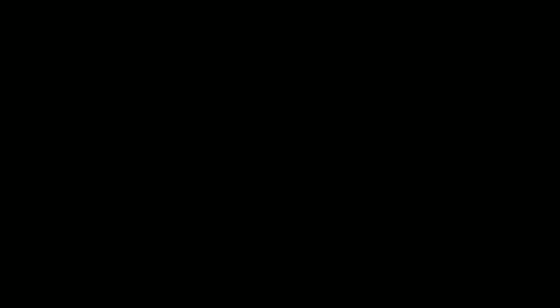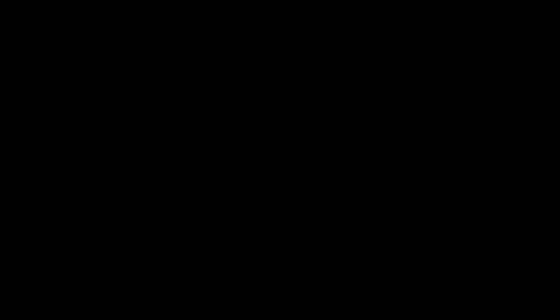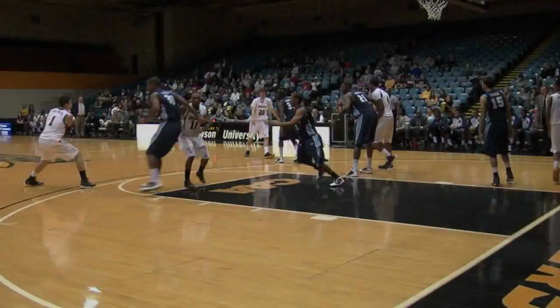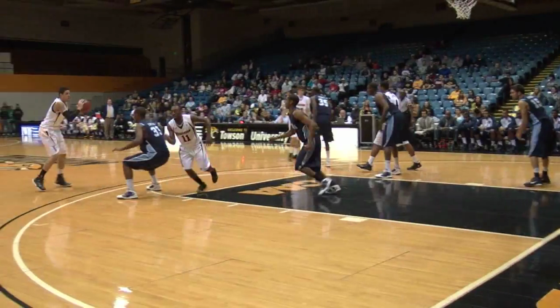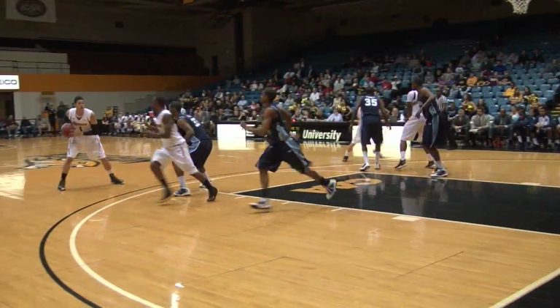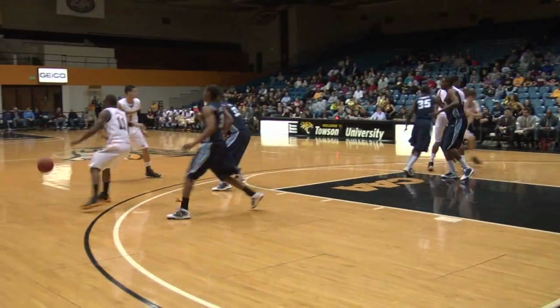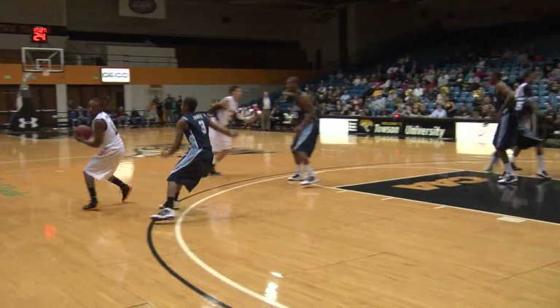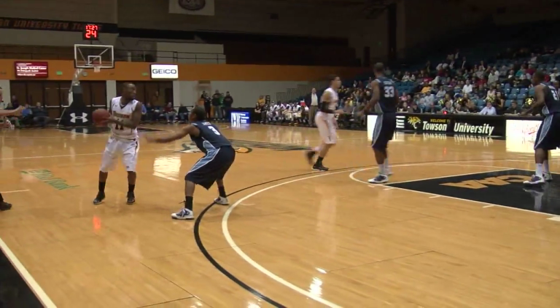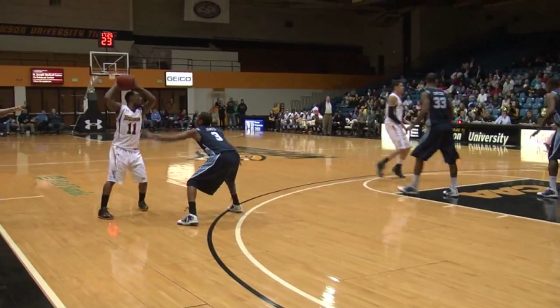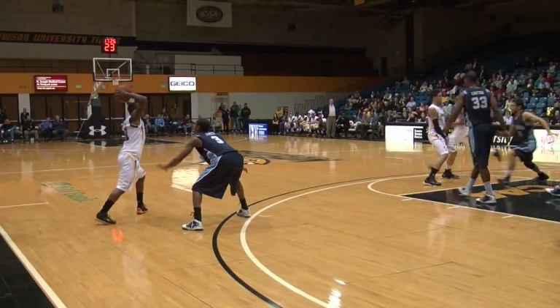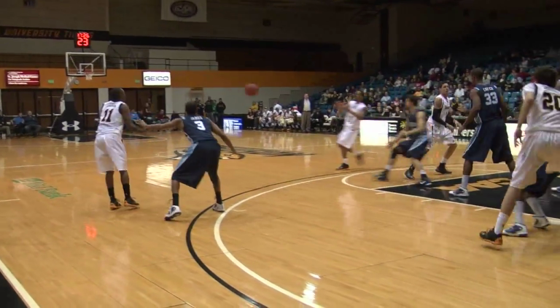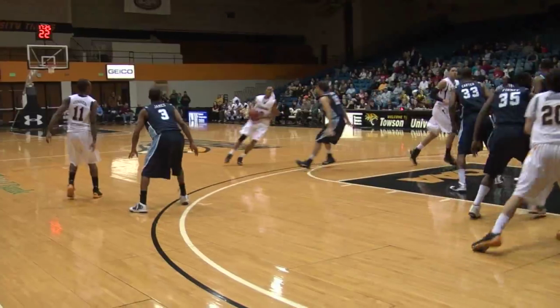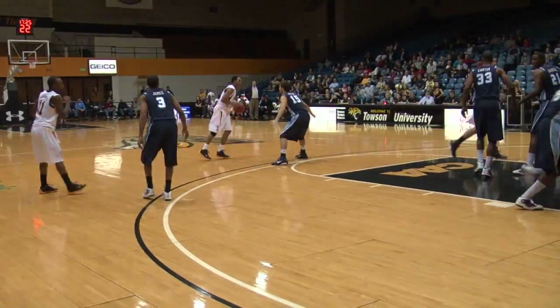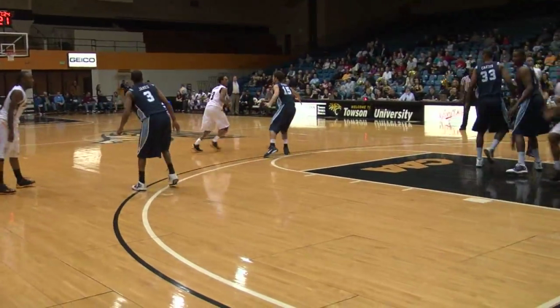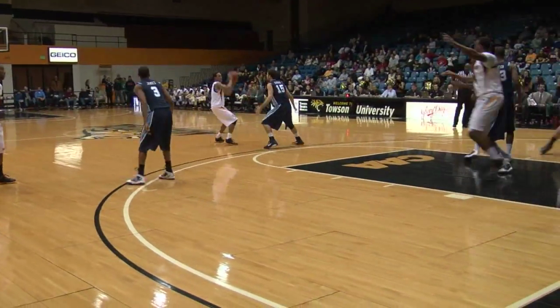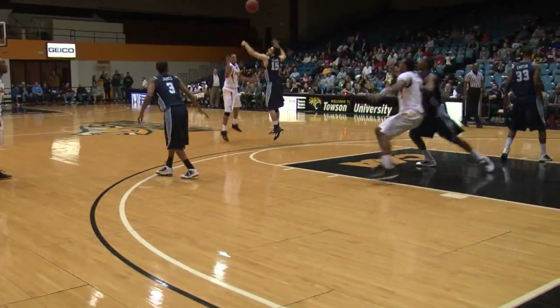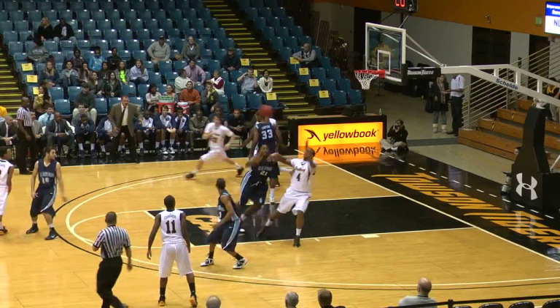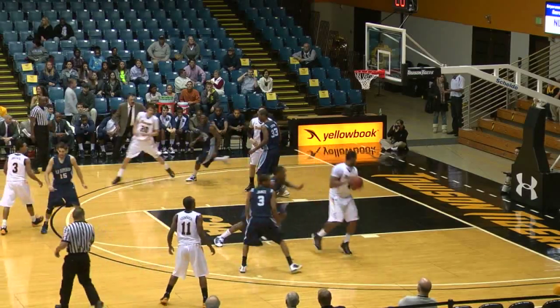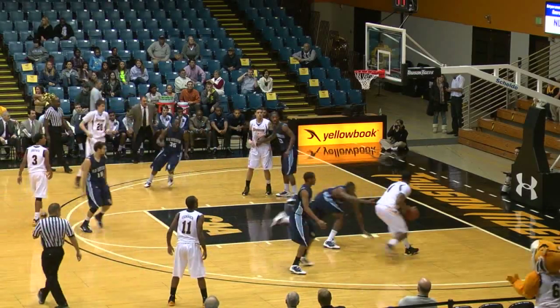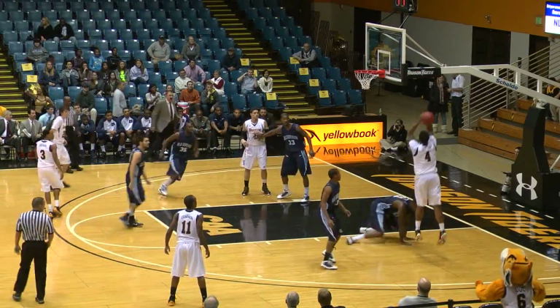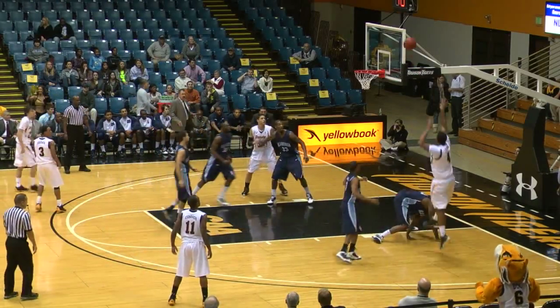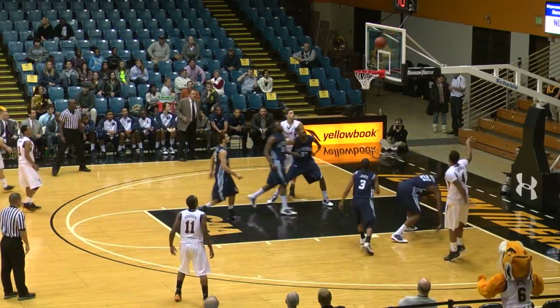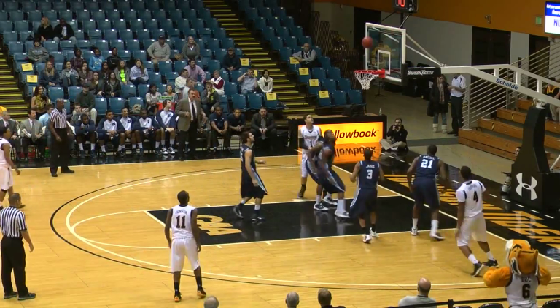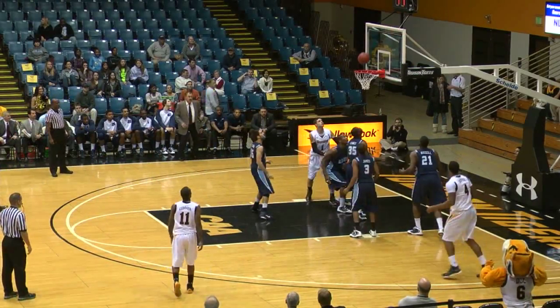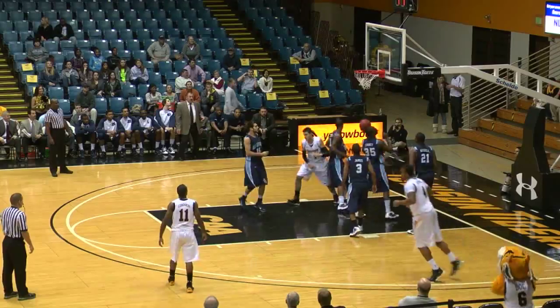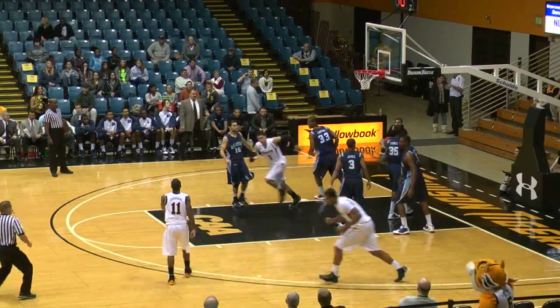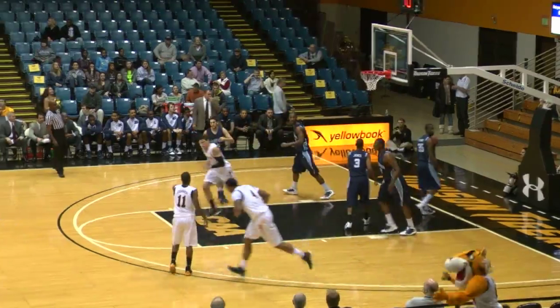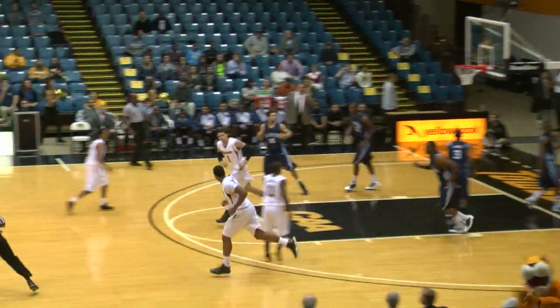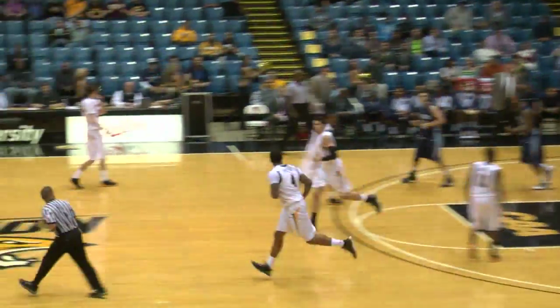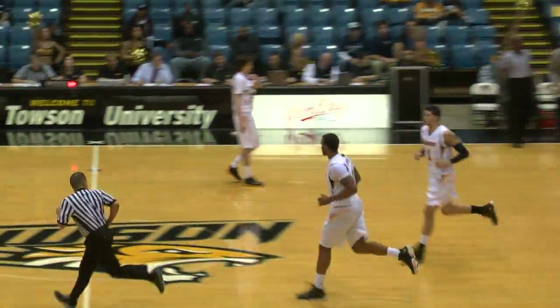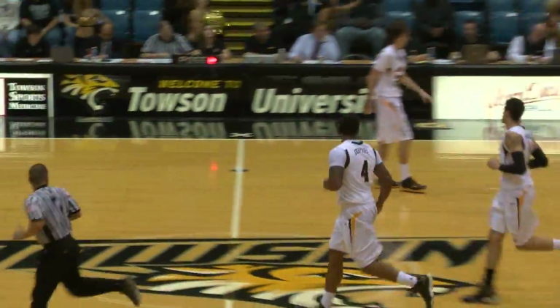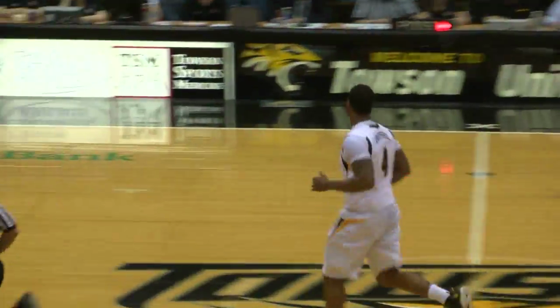This isn't good for Towson right now. They've got to start scoring — you don't want to get behind against this team. This is the defending CAA champ. Dupree turns around the baseline, gets it to roll, and the Tigers are on the board. It's 8-2.